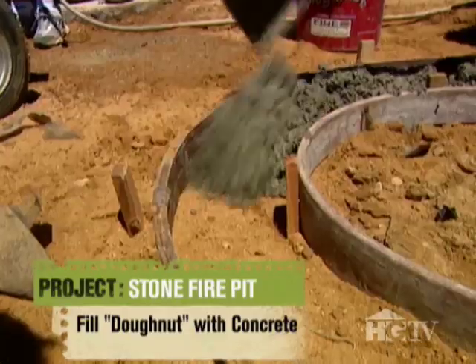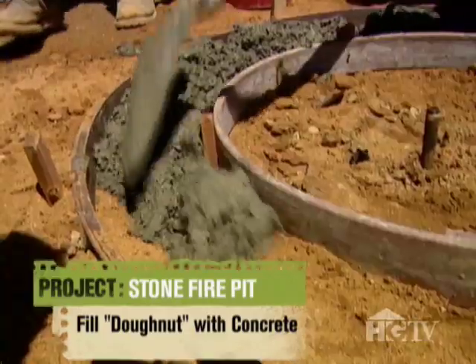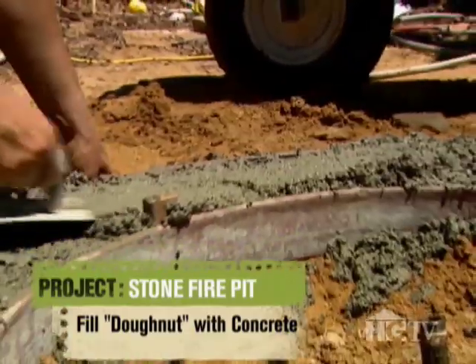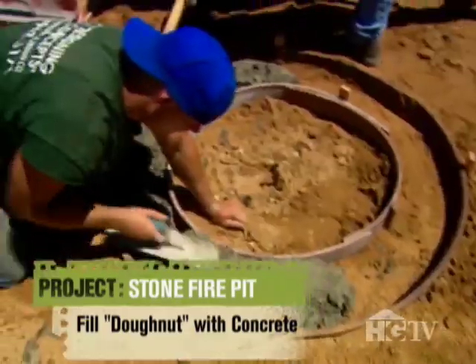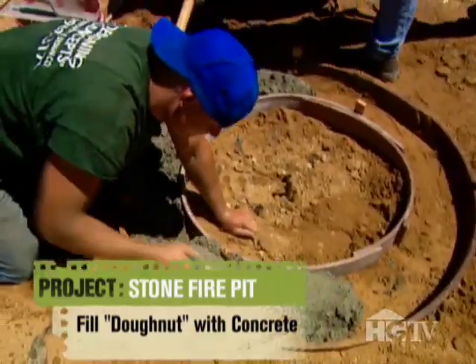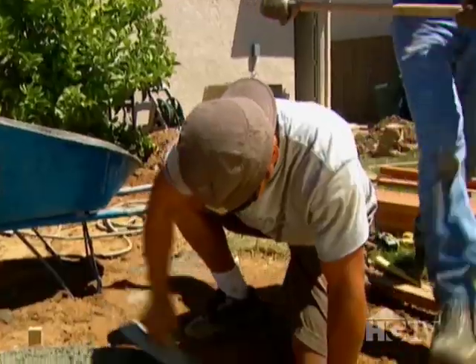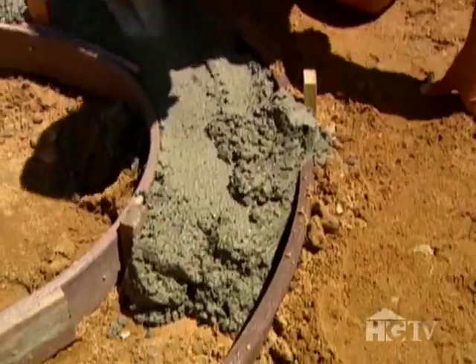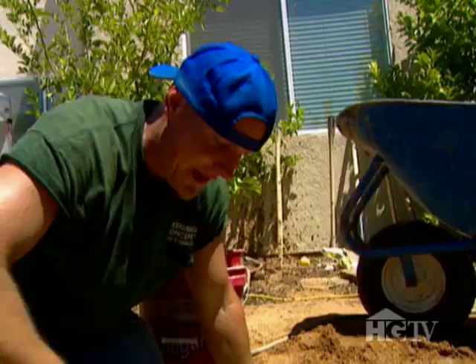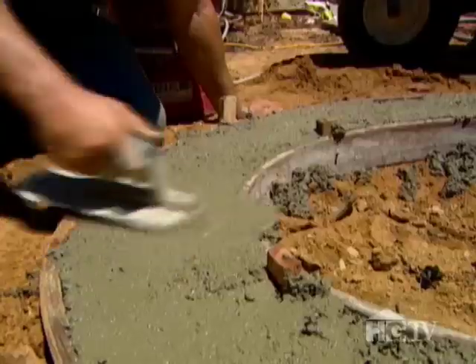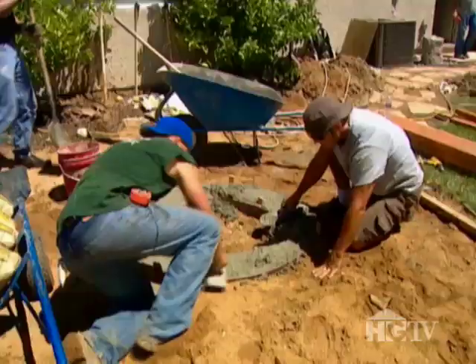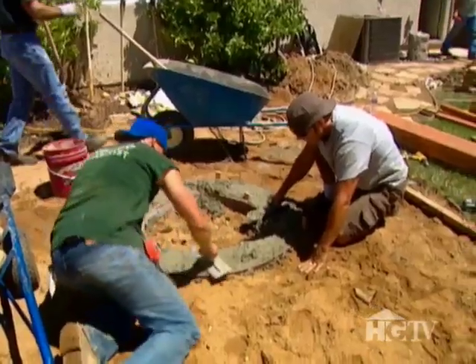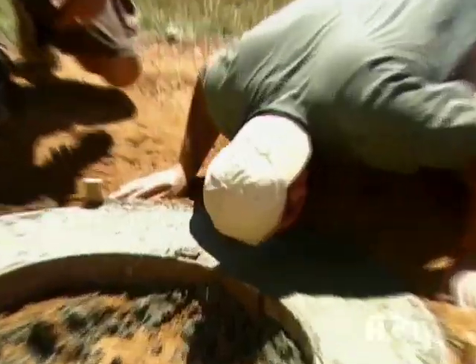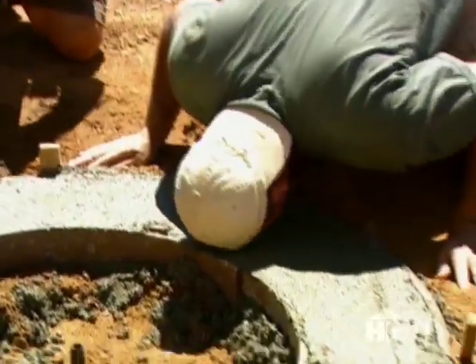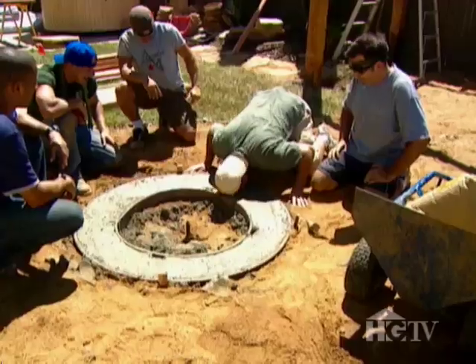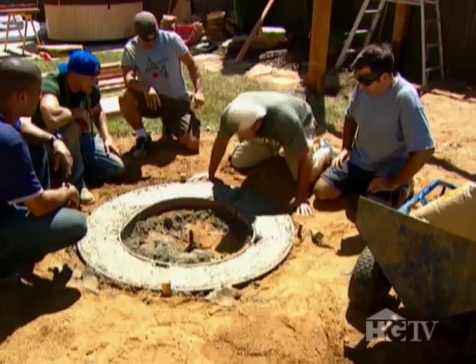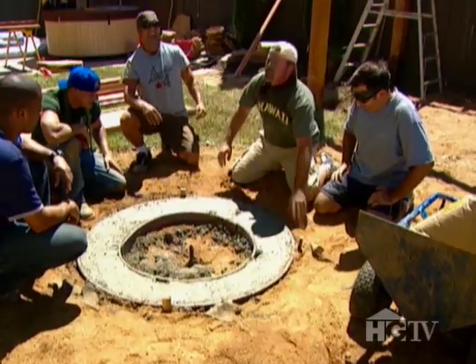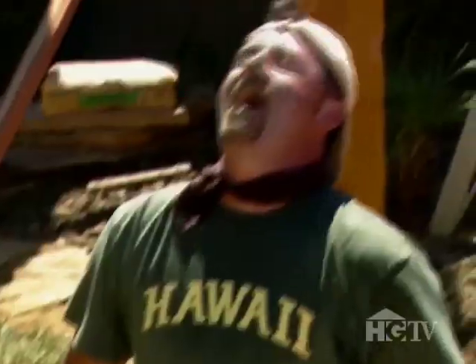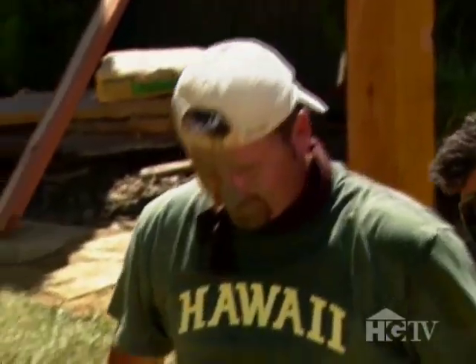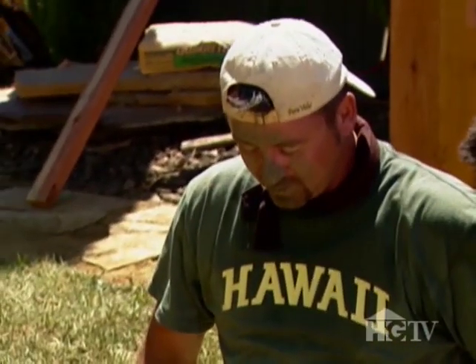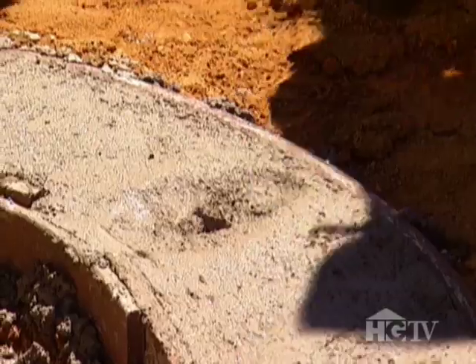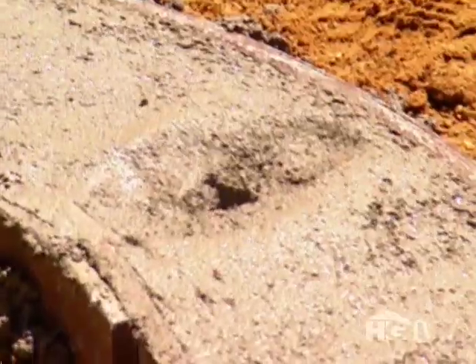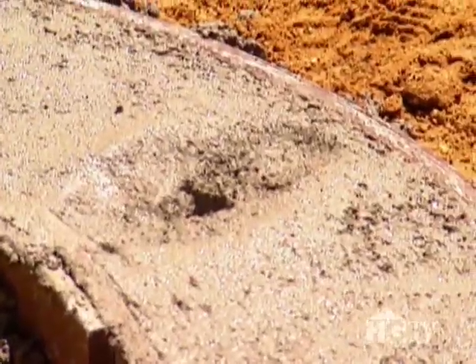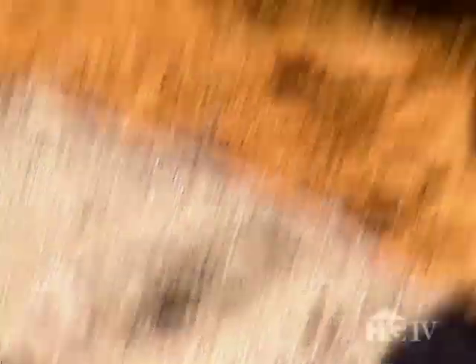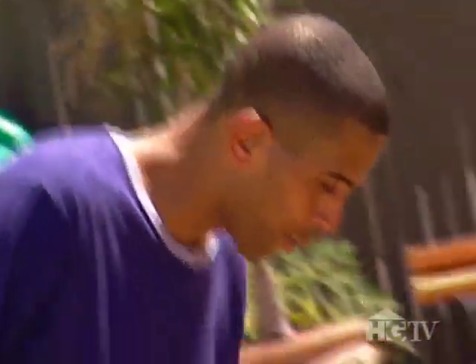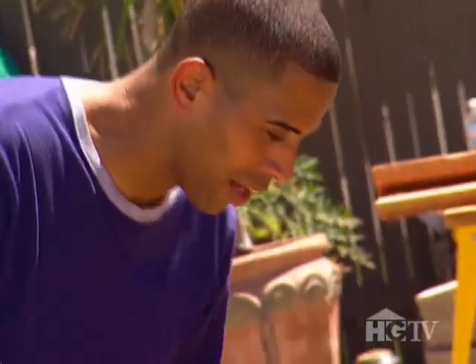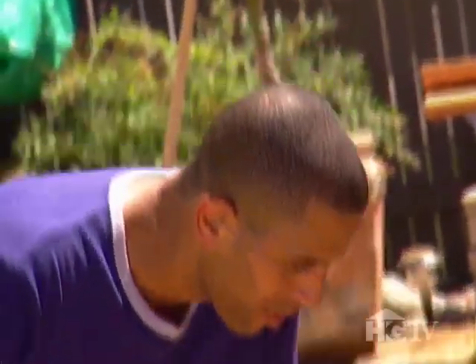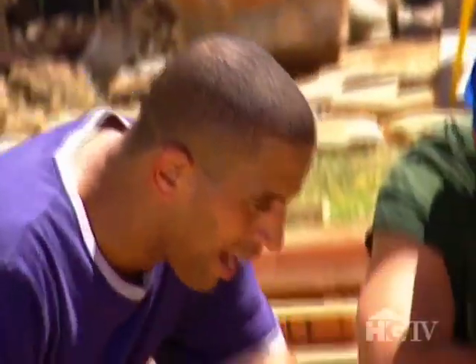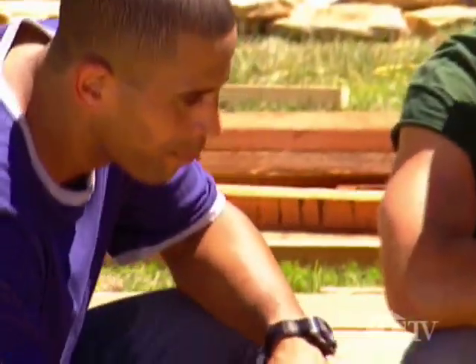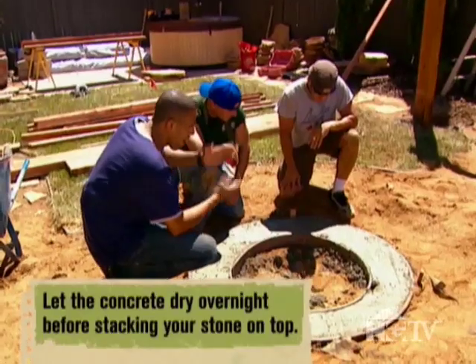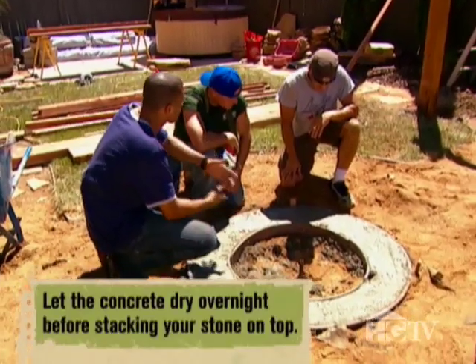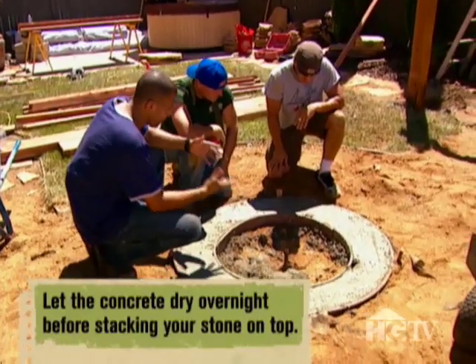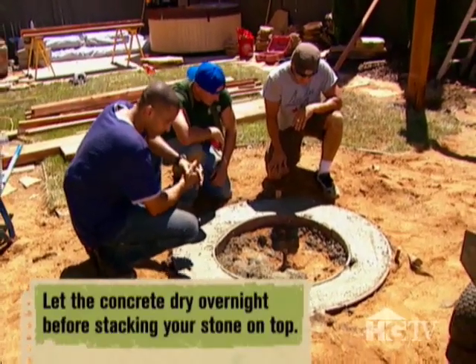This simple form is filled with wet concrete, and then Jake smooths it out to form the base of the new fire pit. About four hours later, we've got our donut.